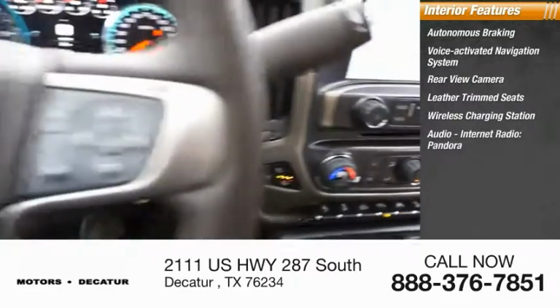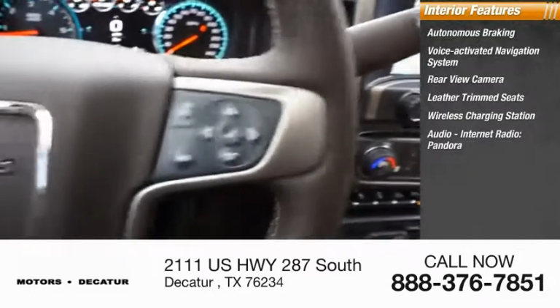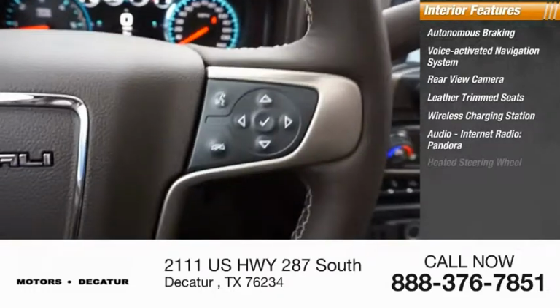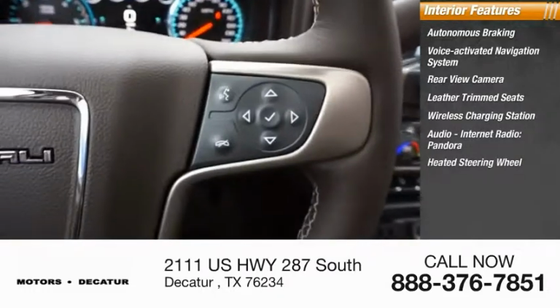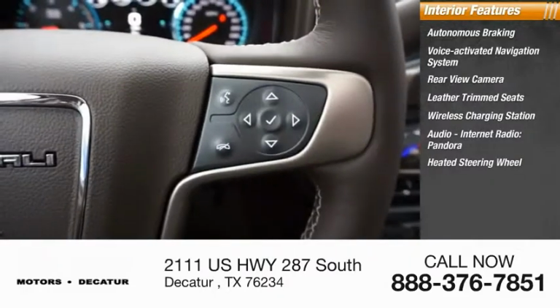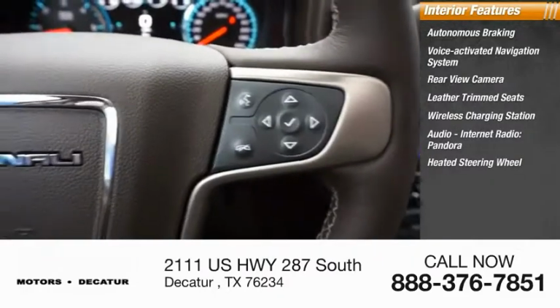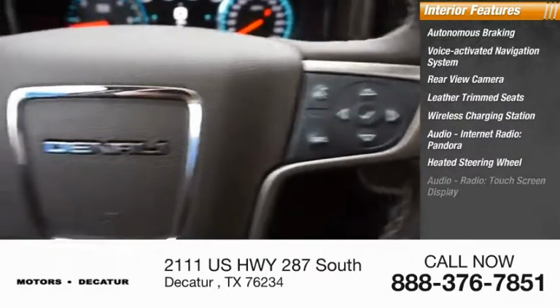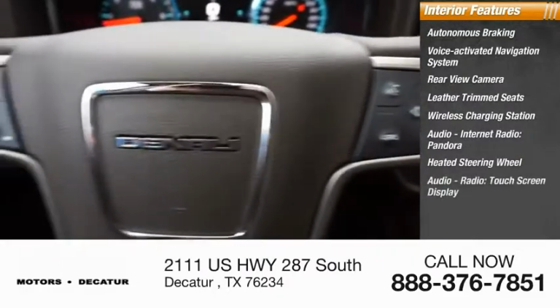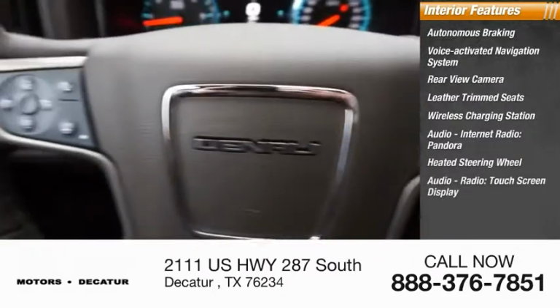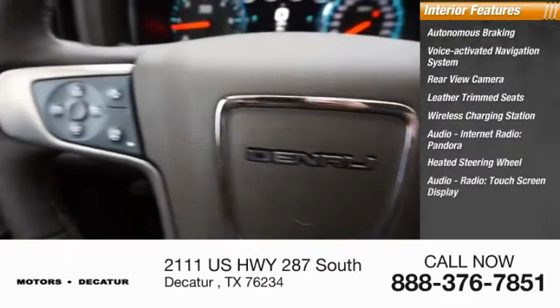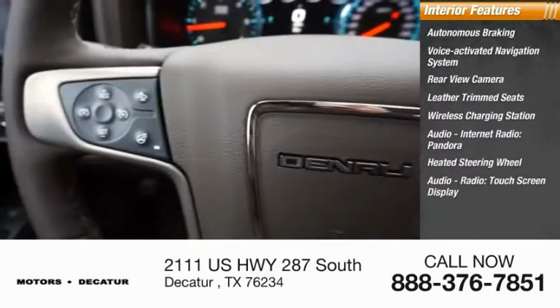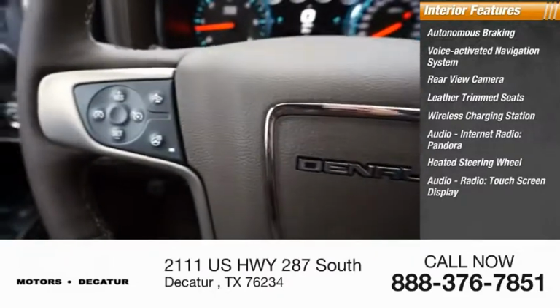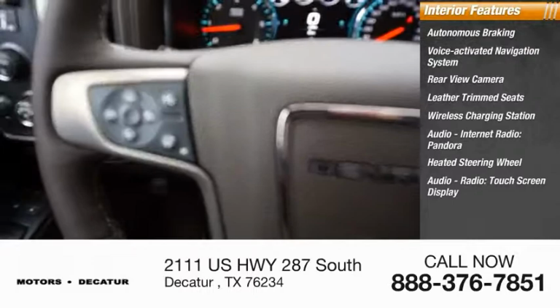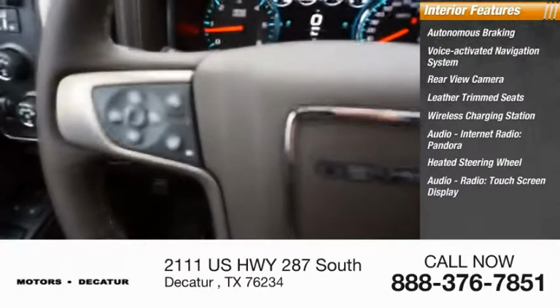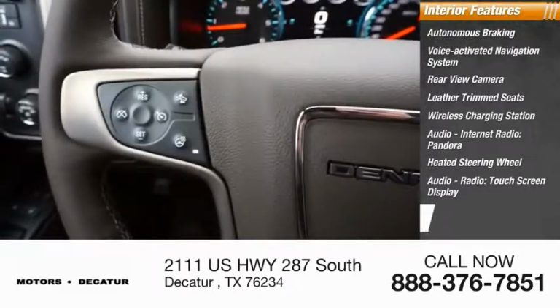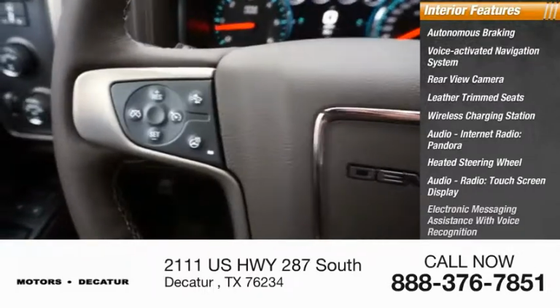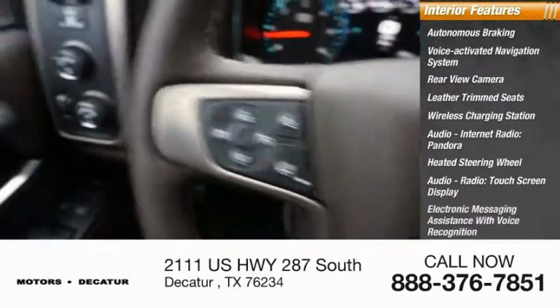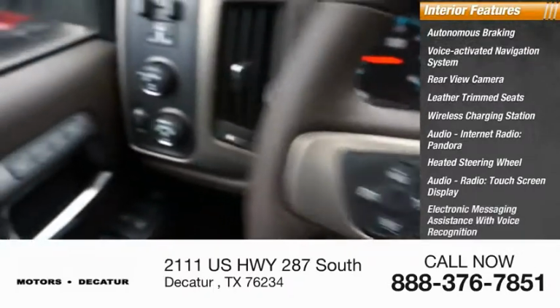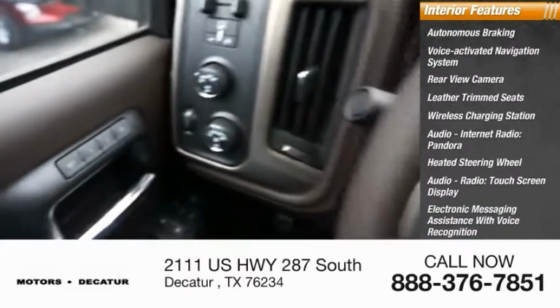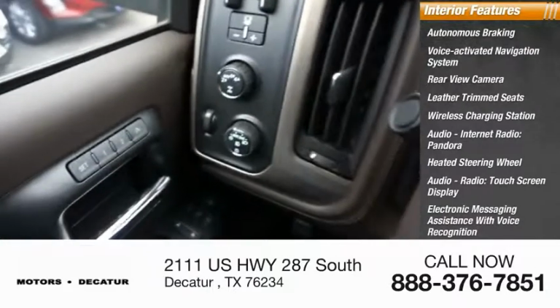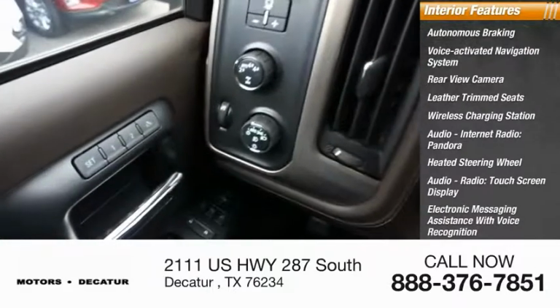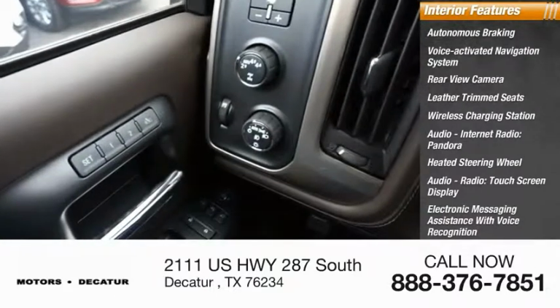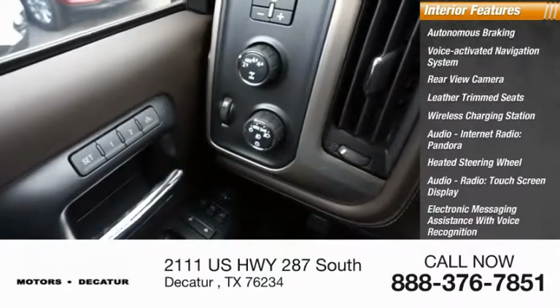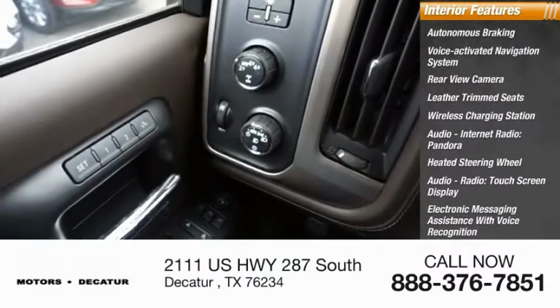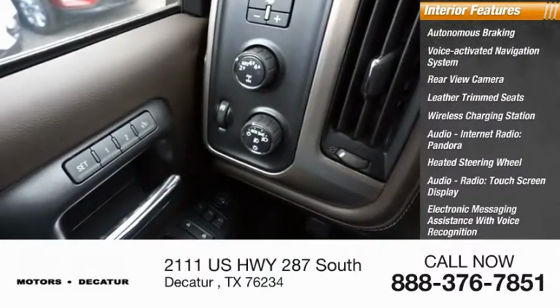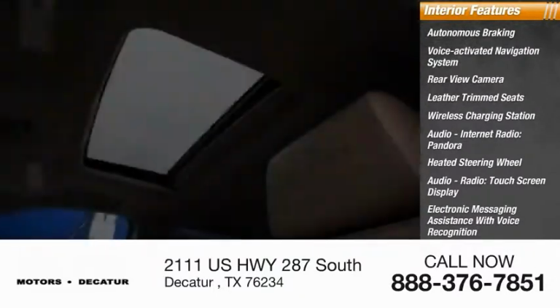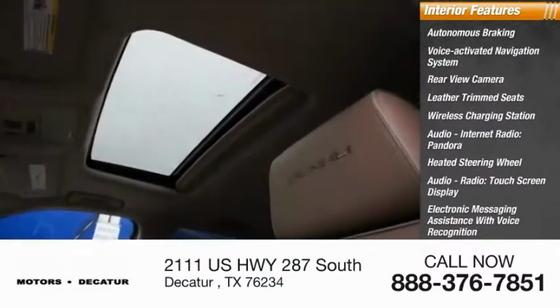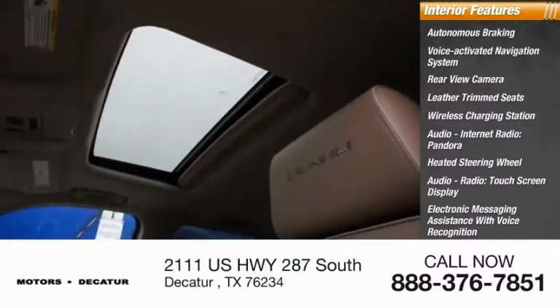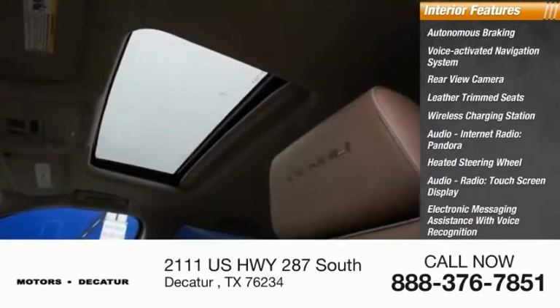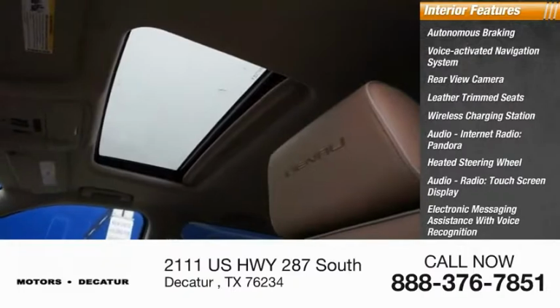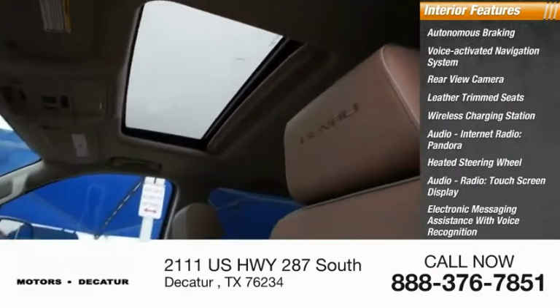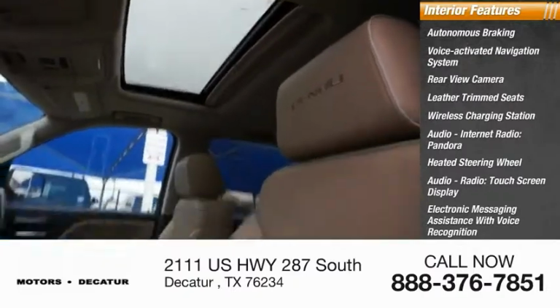Pandora, heated steering wheel, audio radio, touchscreen display, electronic messaging assistance with voice recognition, electronic messaging assistance with read function.